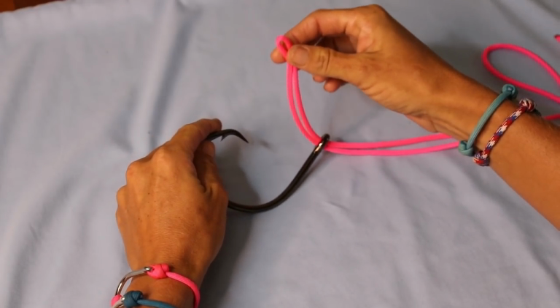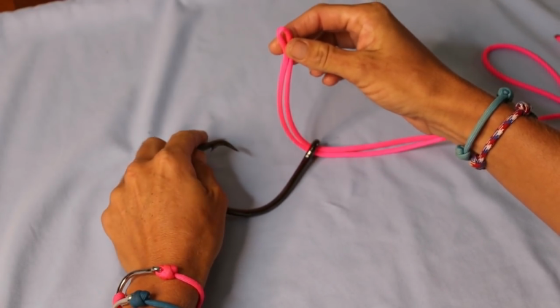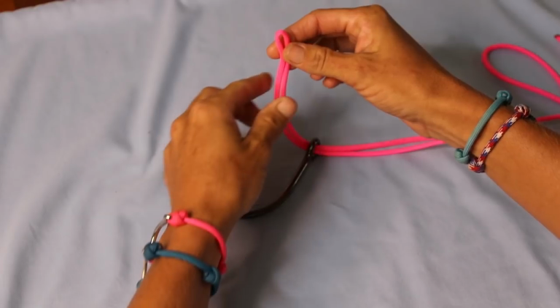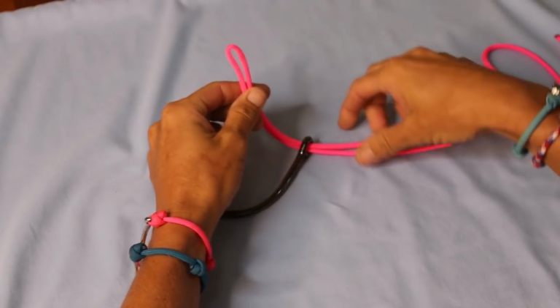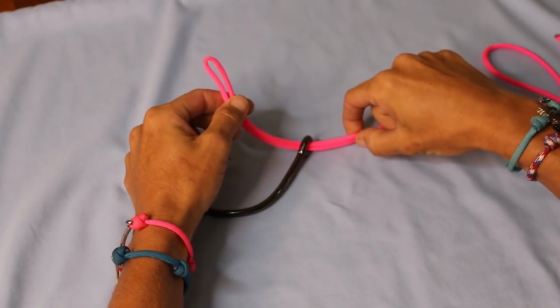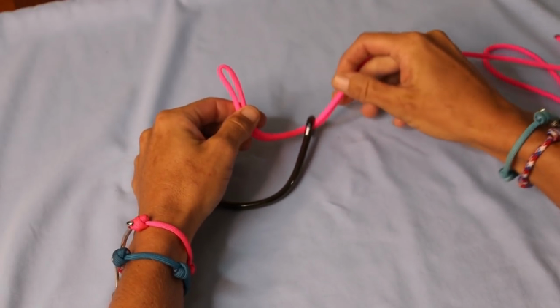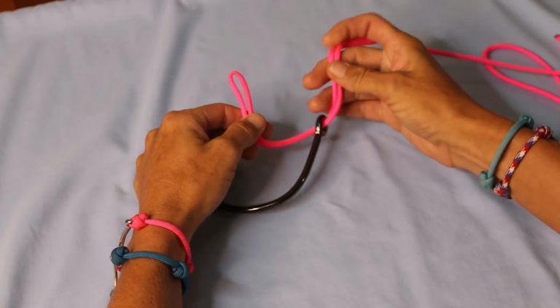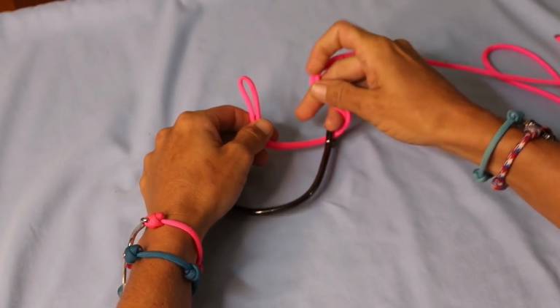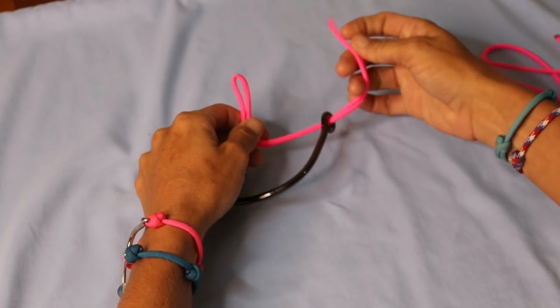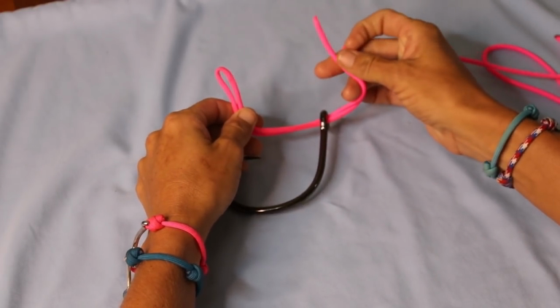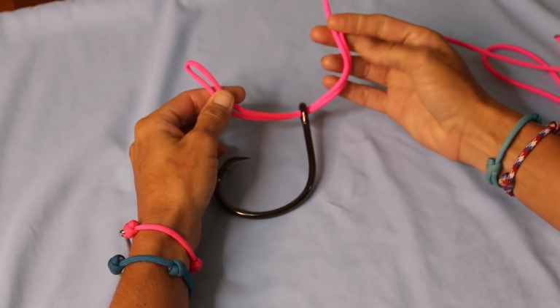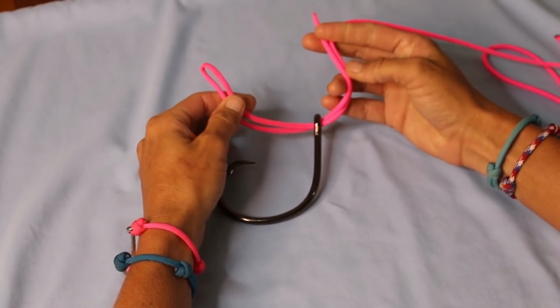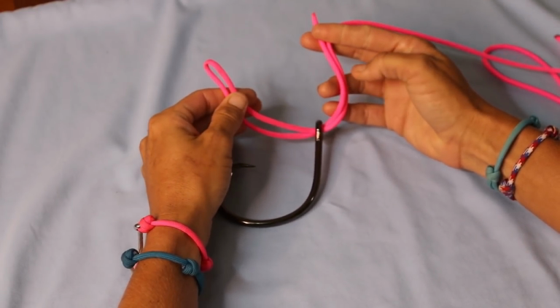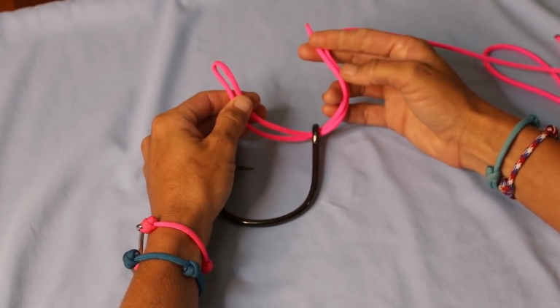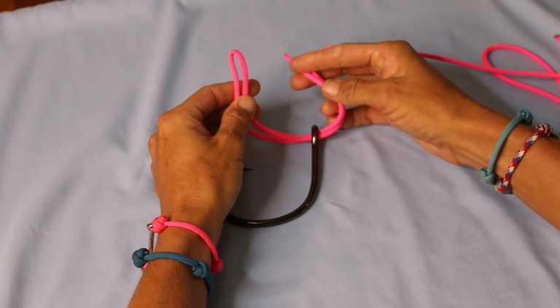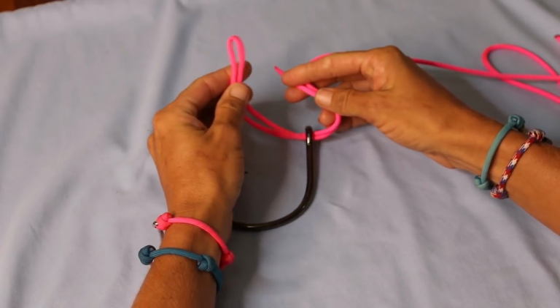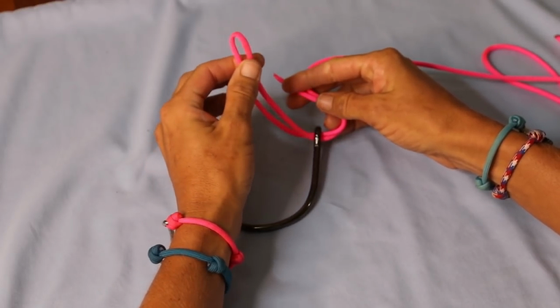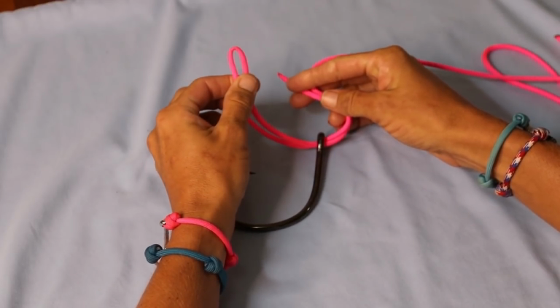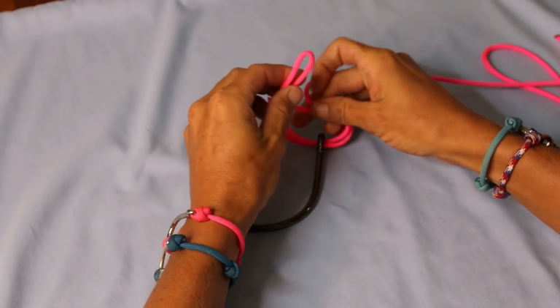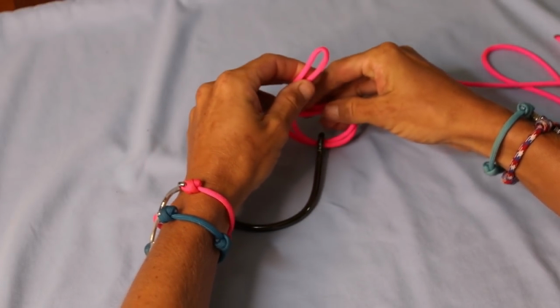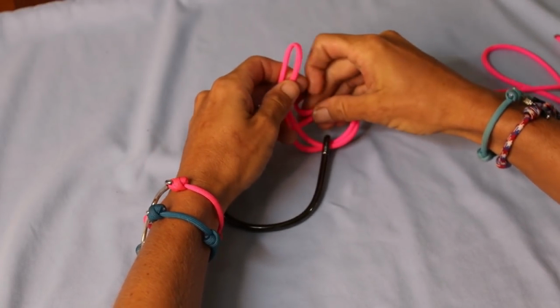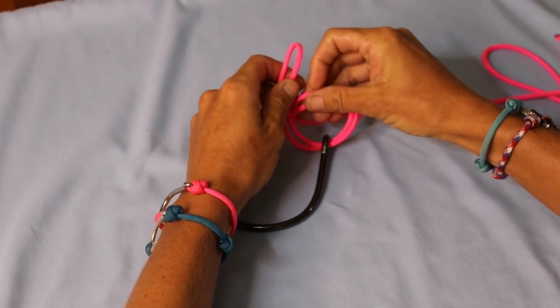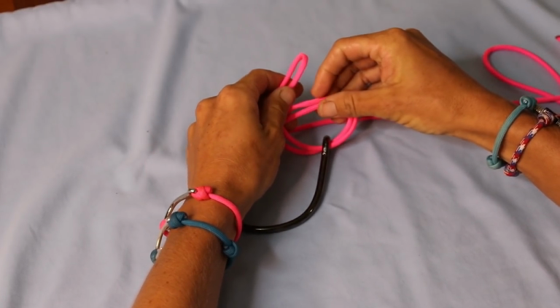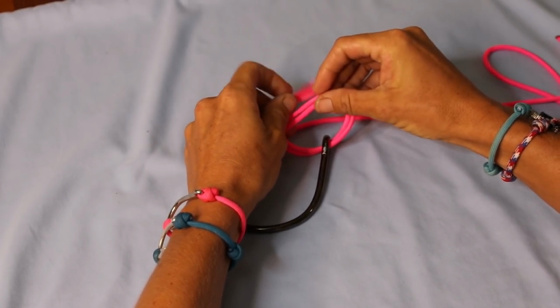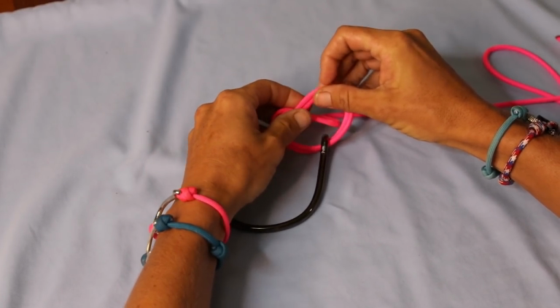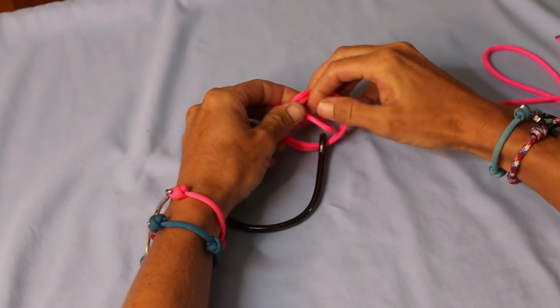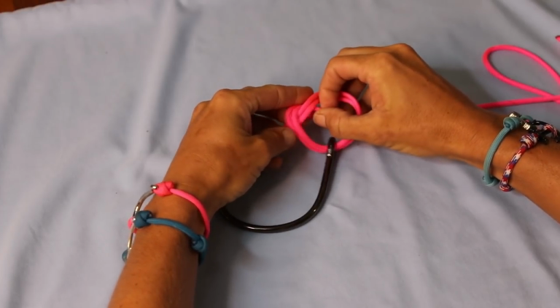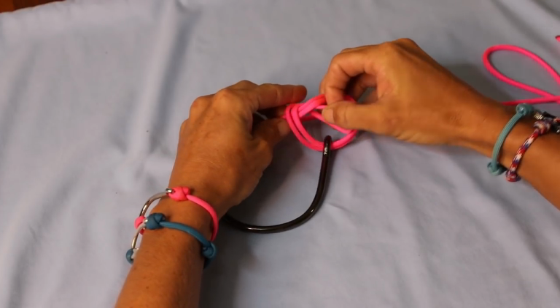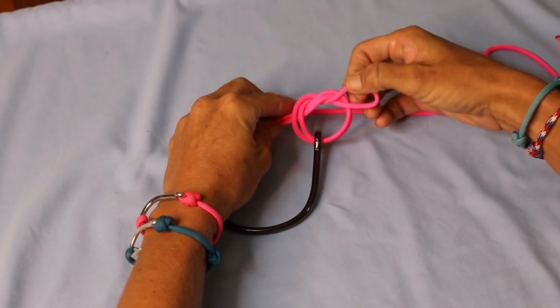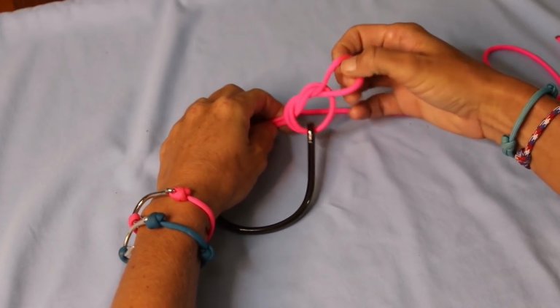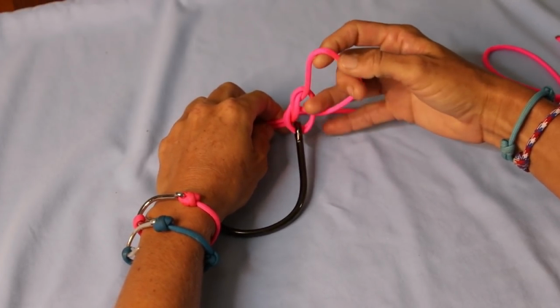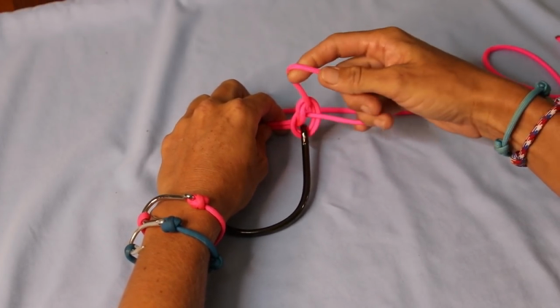Now once you pull it through the eye of the hook, the next thing you do is you take both pieces of your tag end — so the doubled line — and then you're going to take the folded line and do a simple overhand knot, just like so.